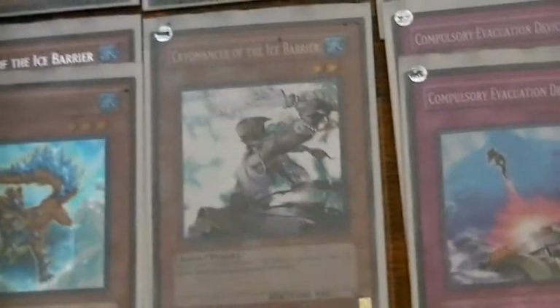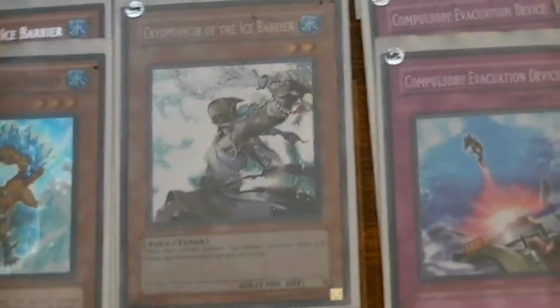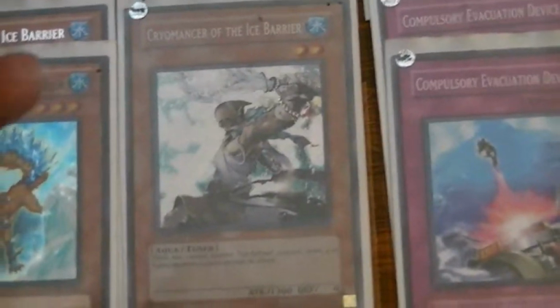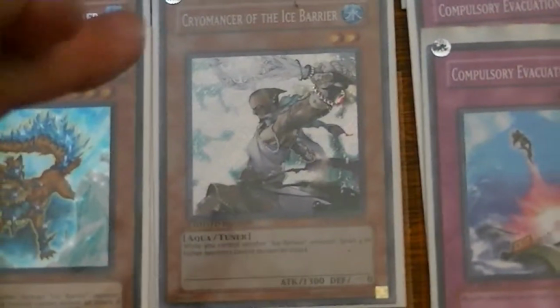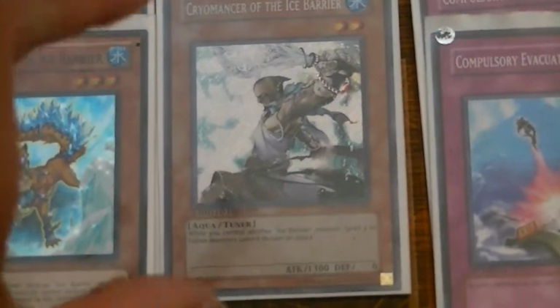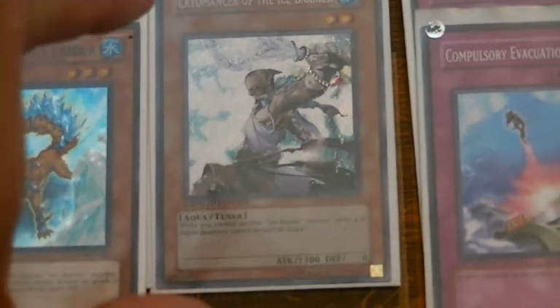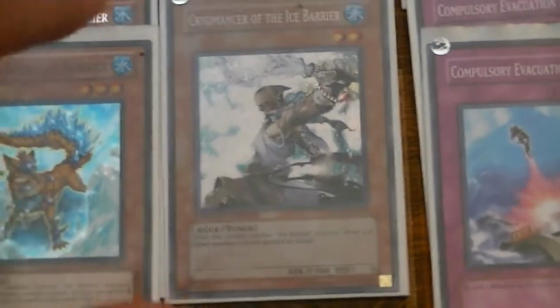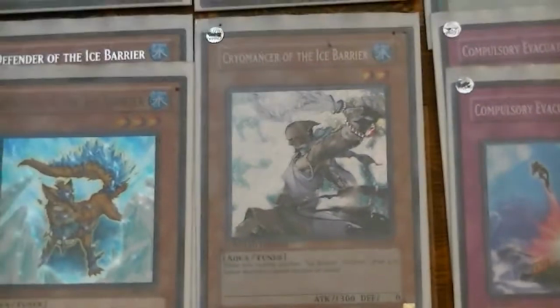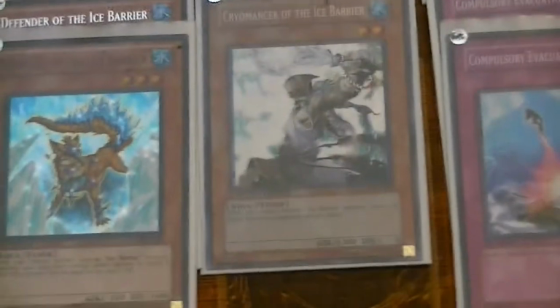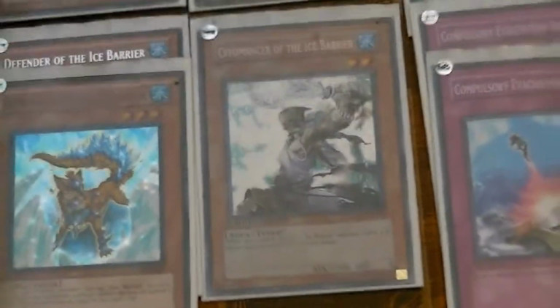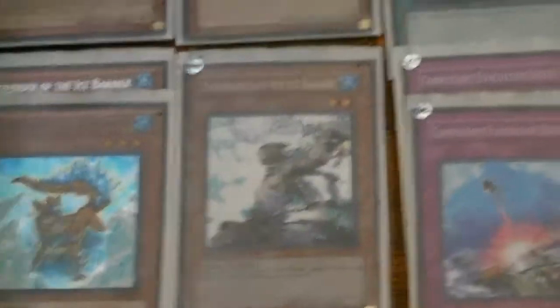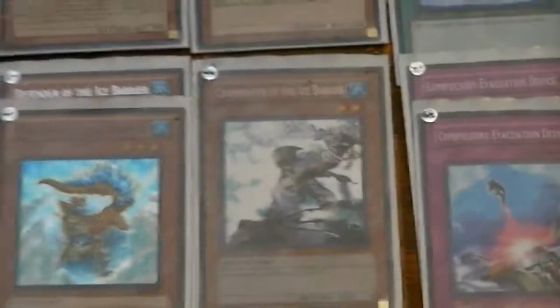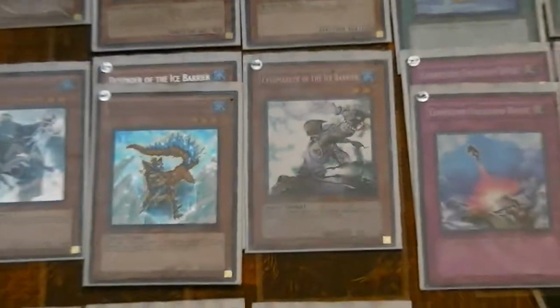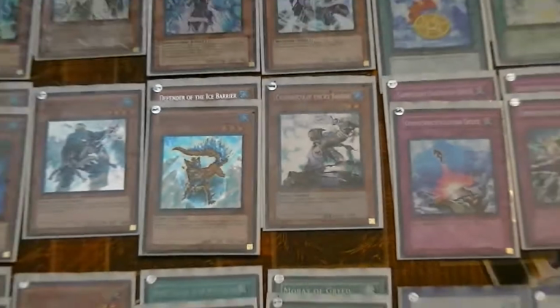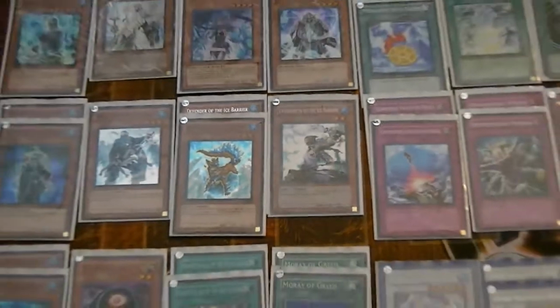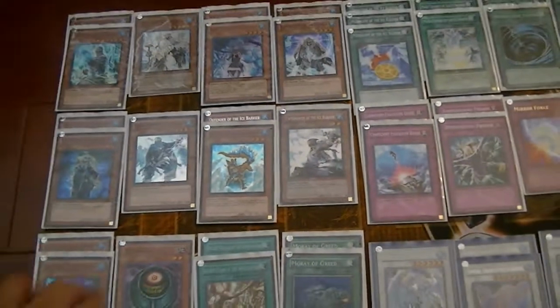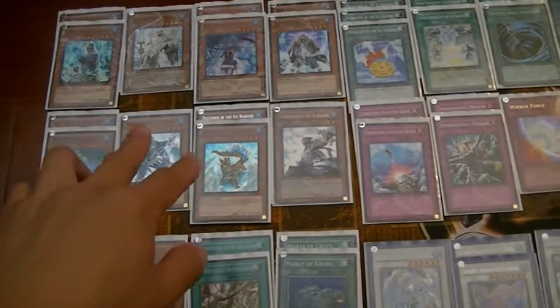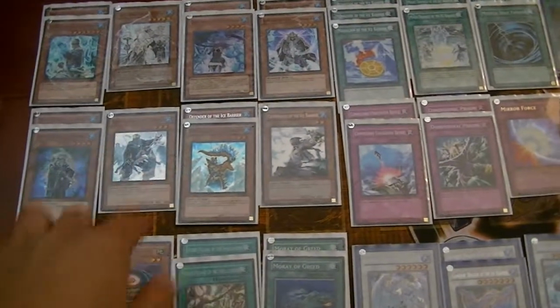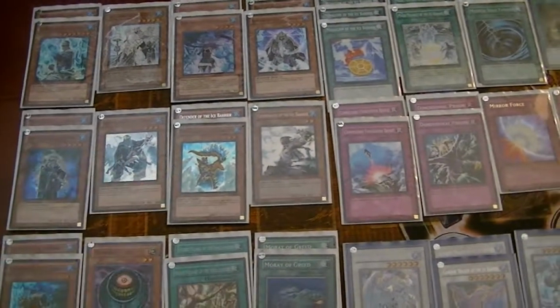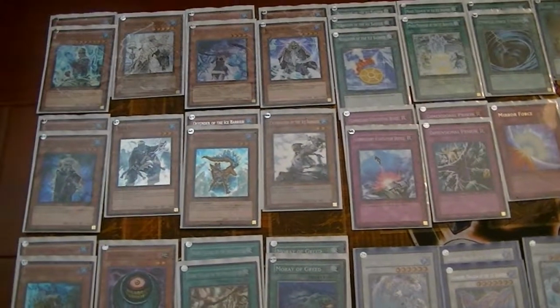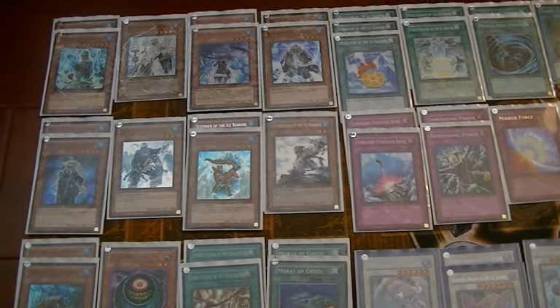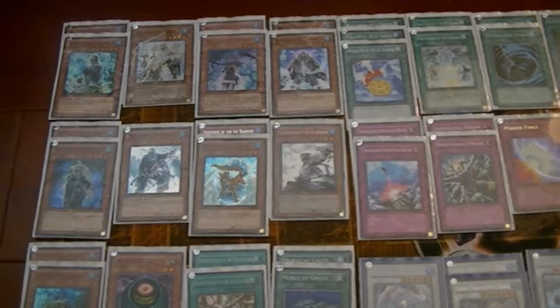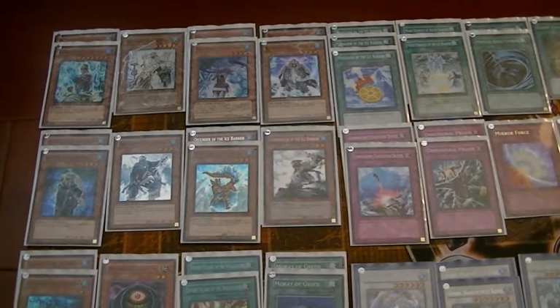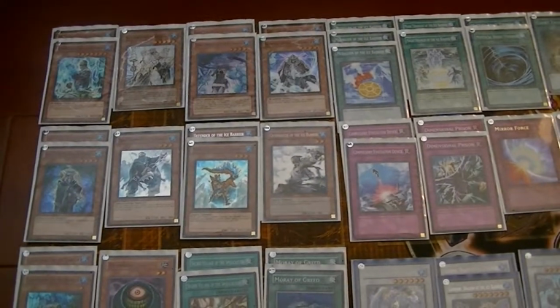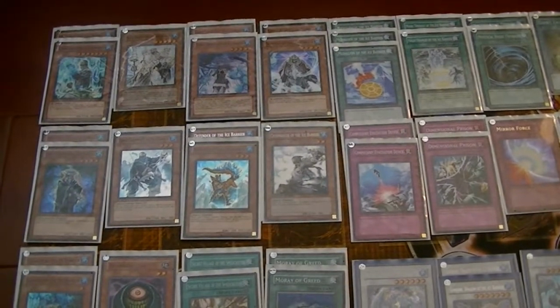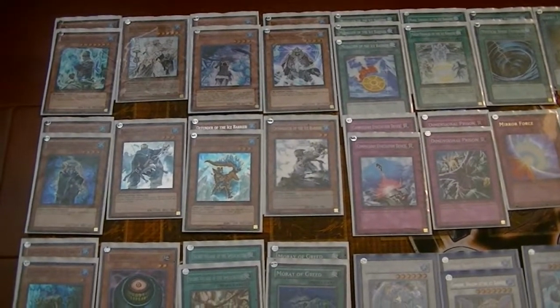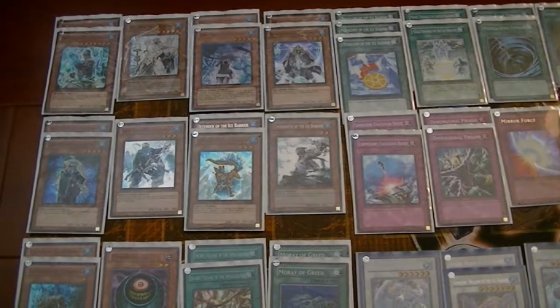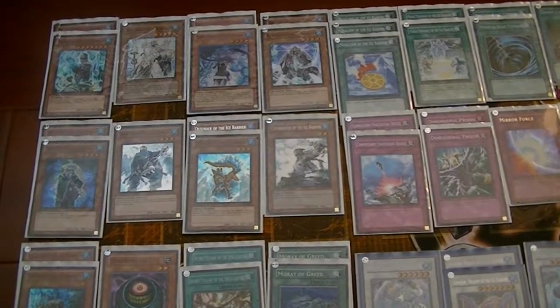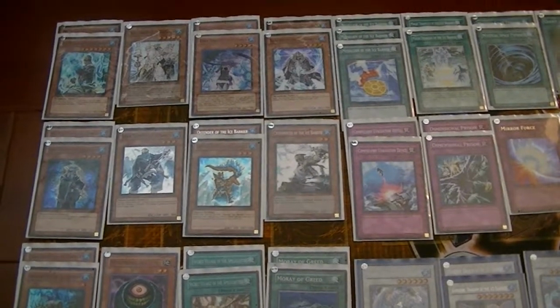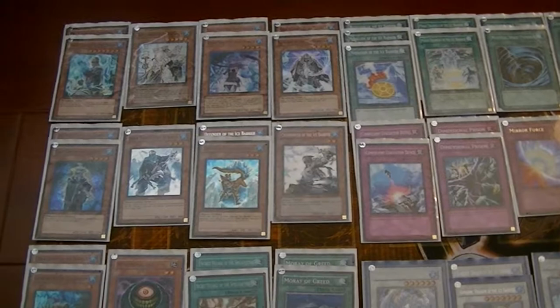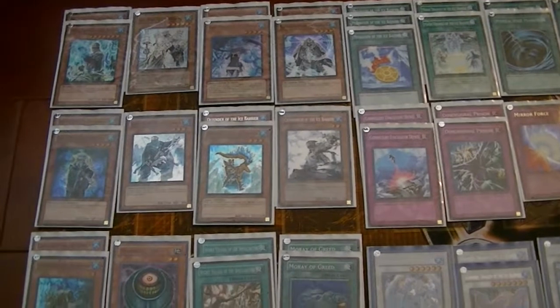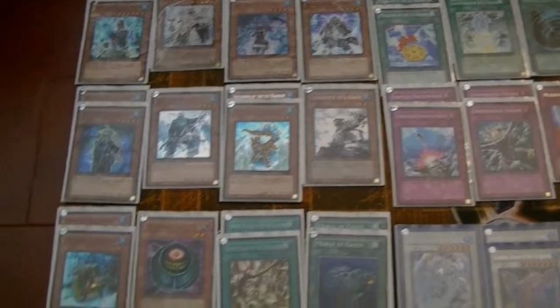Because I run Cryomancer as the main fodder for most of my level 6 Synchros, but I have another out if I need to. It's useful to an extent, but I like it because it functions like a Gravity Bind.